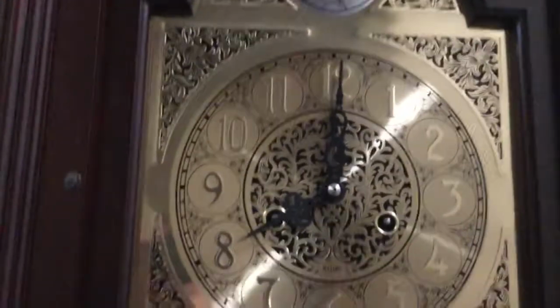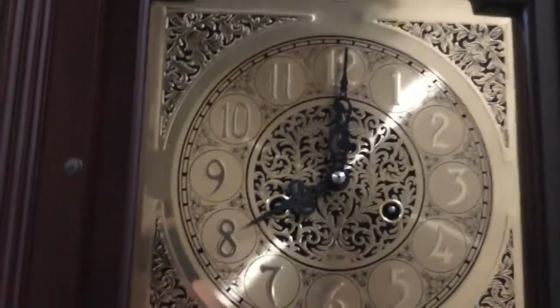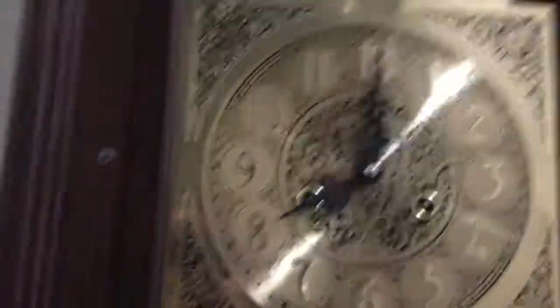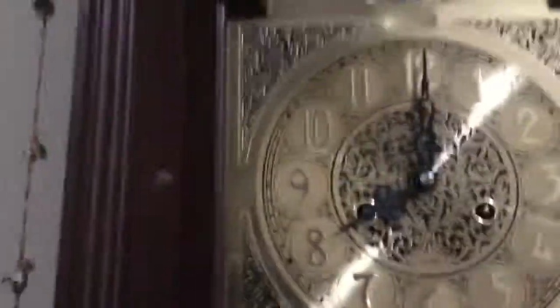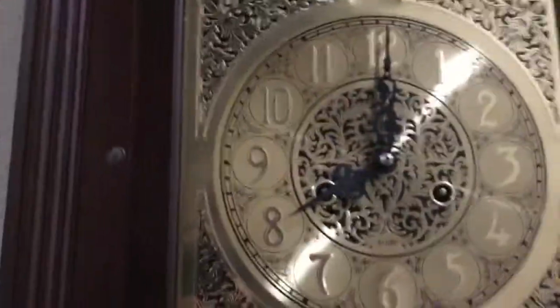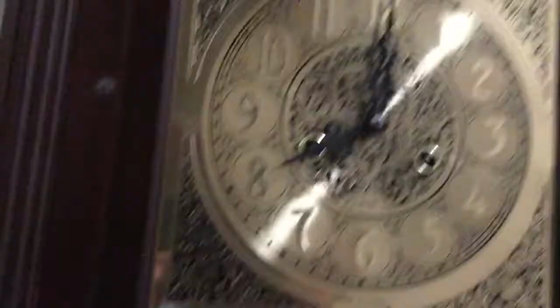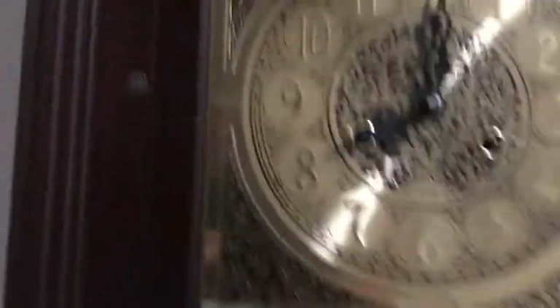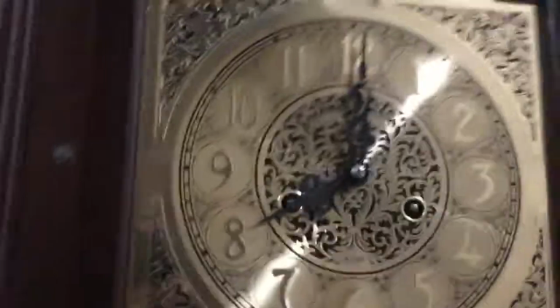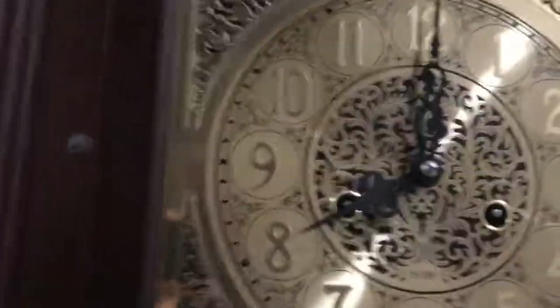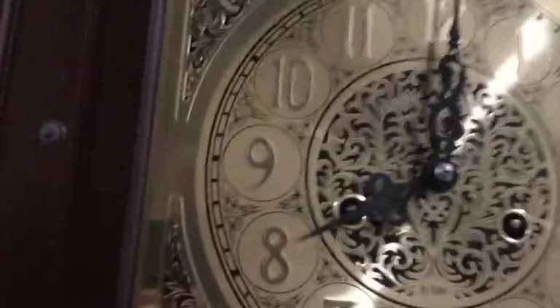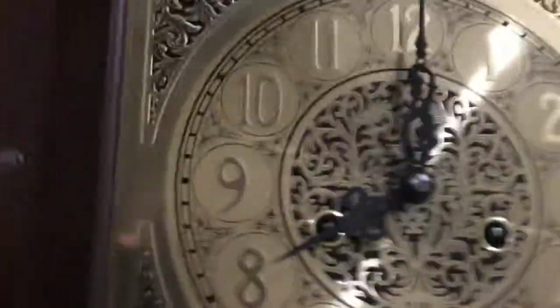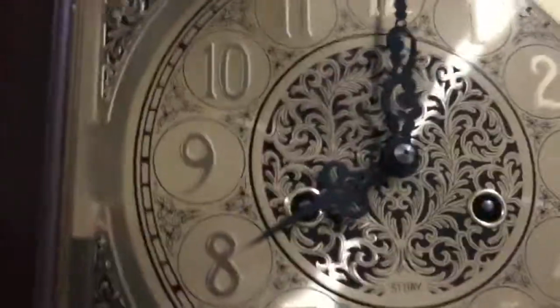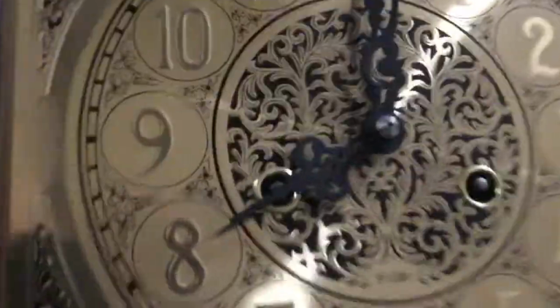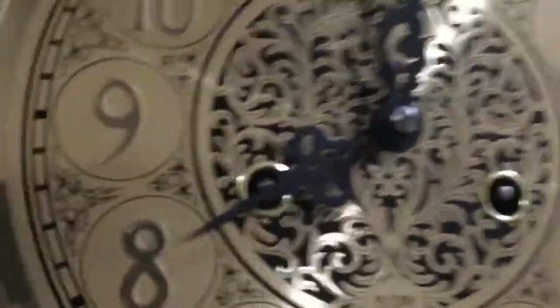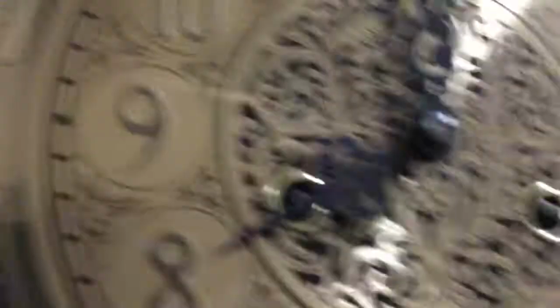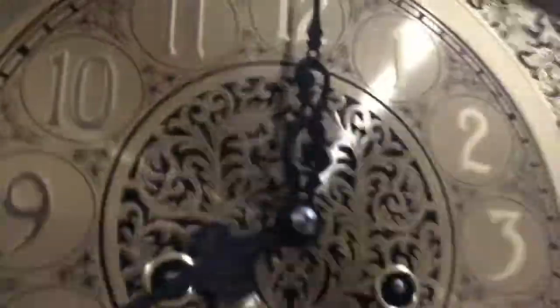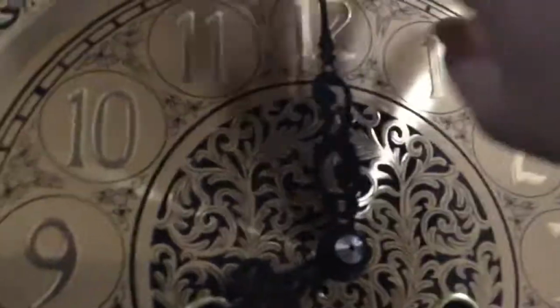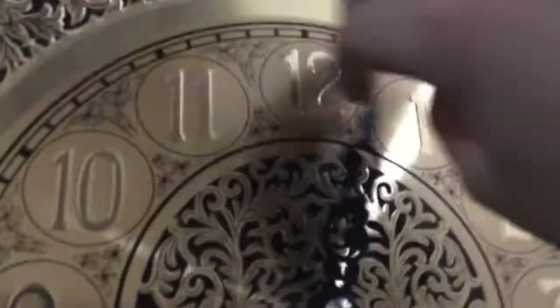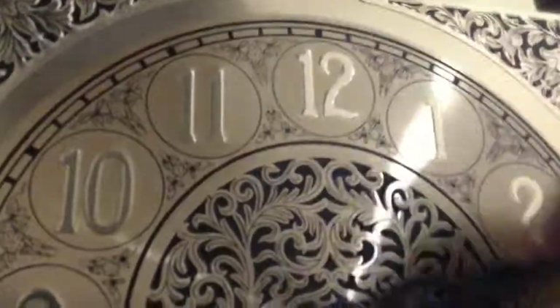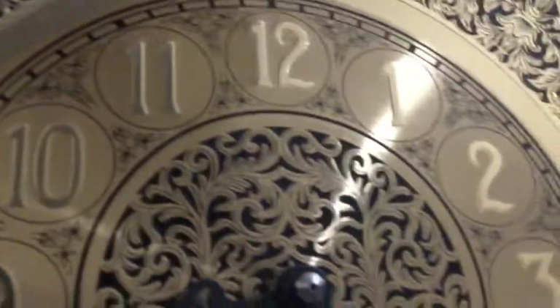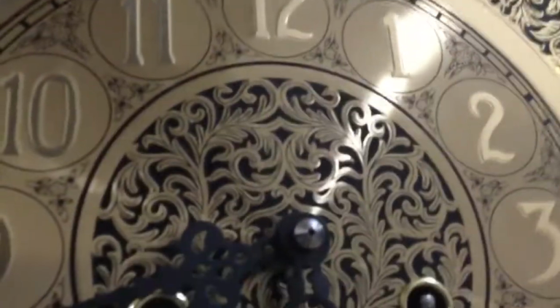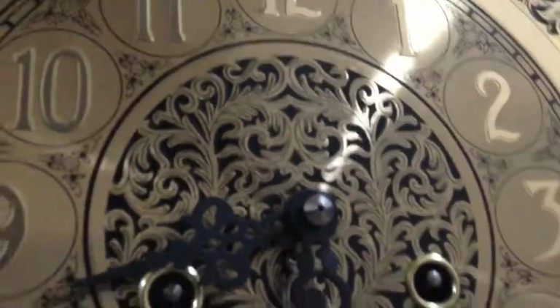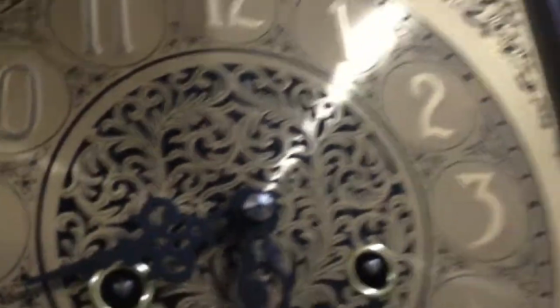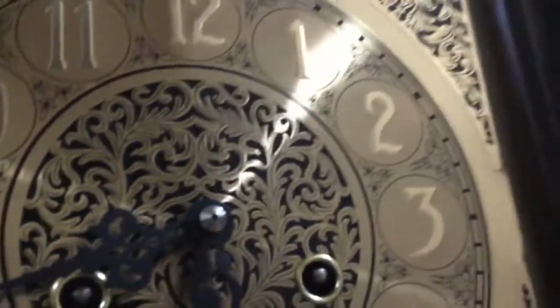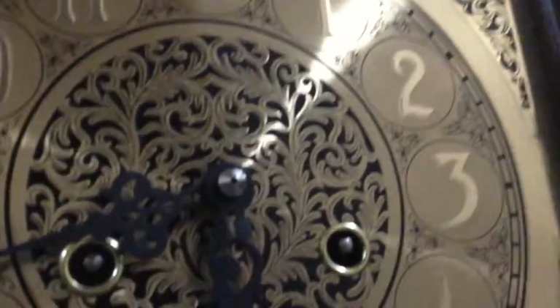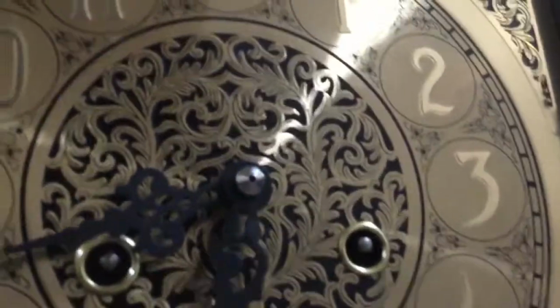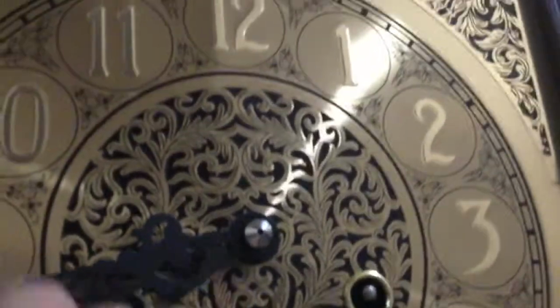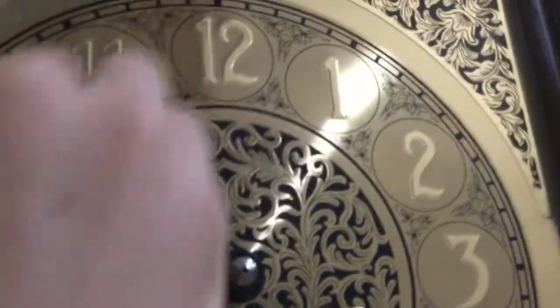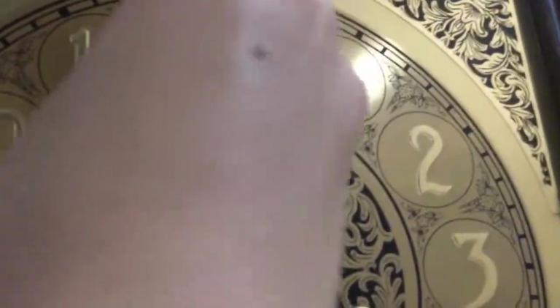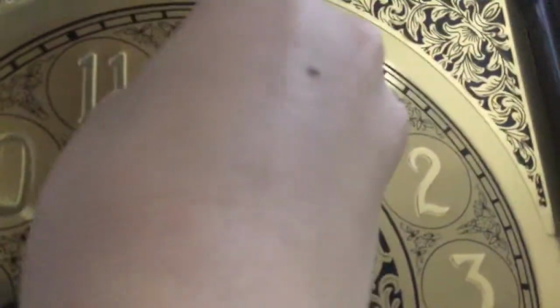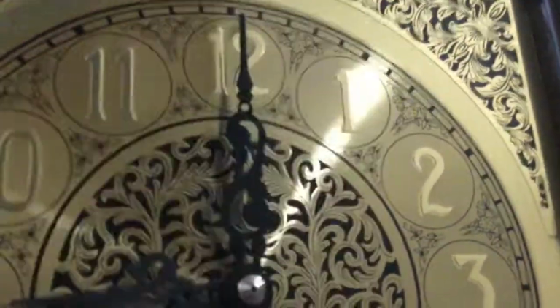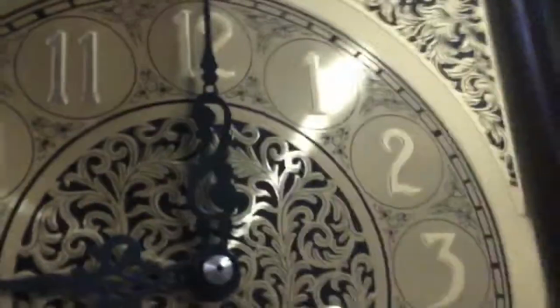The reason I'm calling it a piece of crap is that it doesn't chime. It doesn't do anything when I put it to the 6 or the 12.